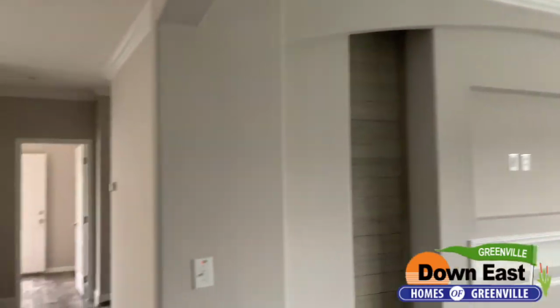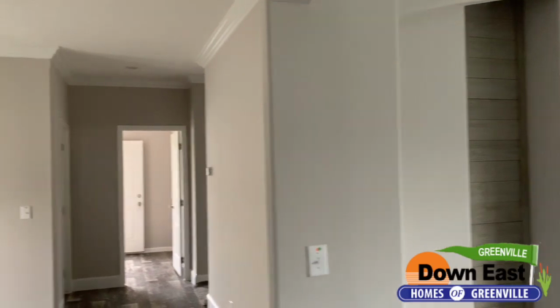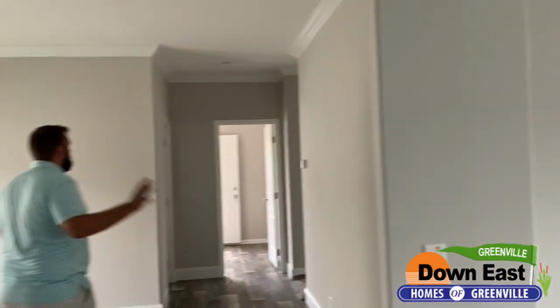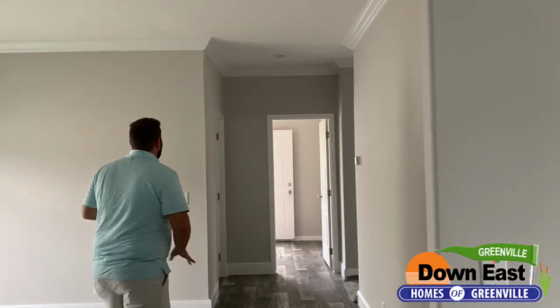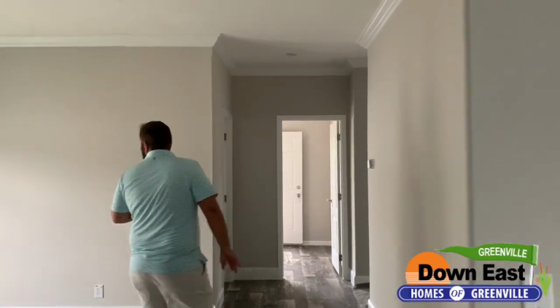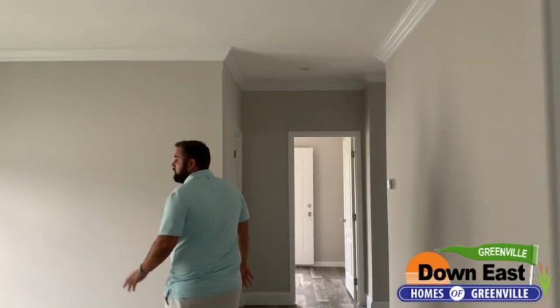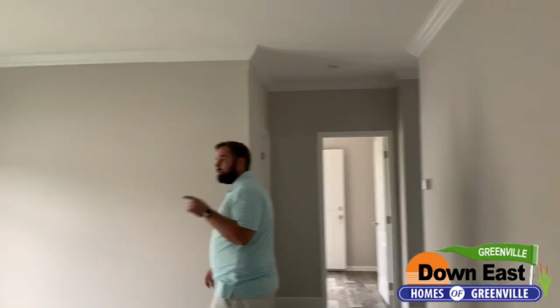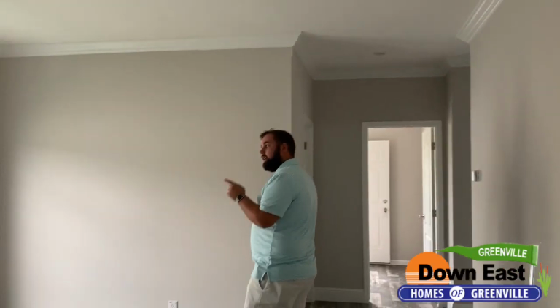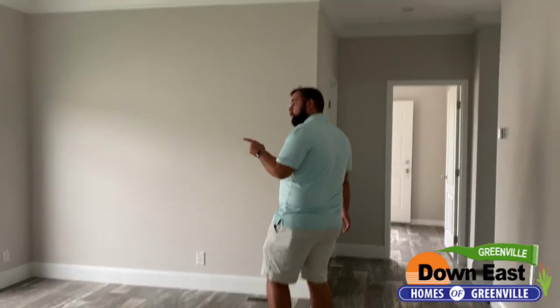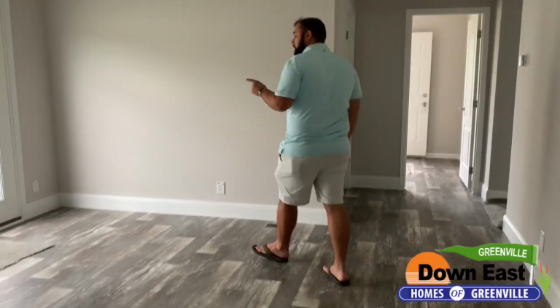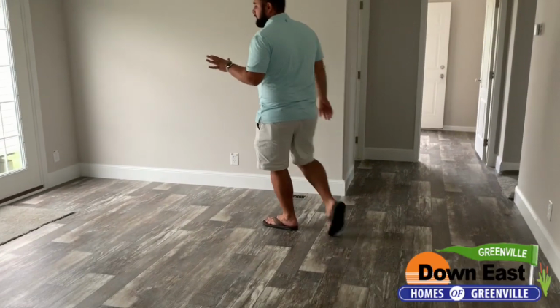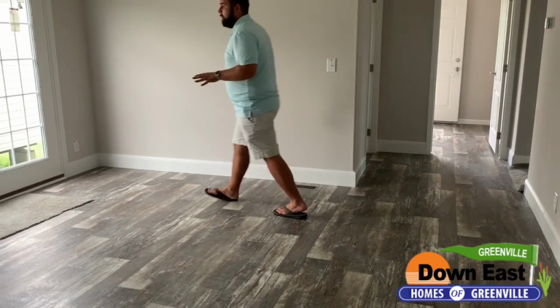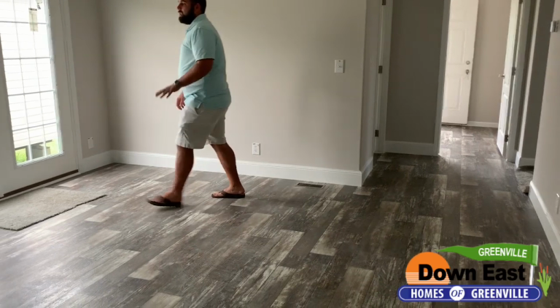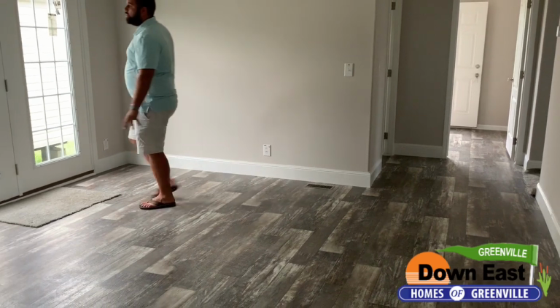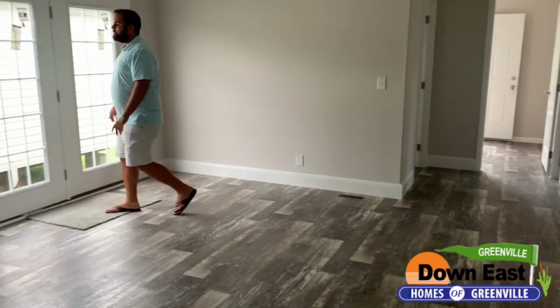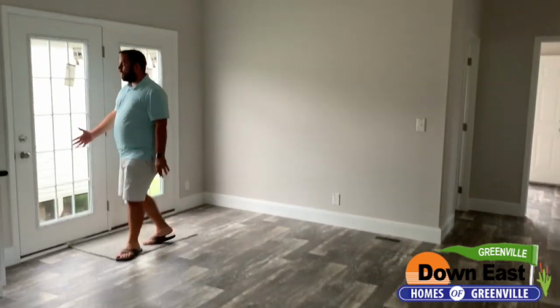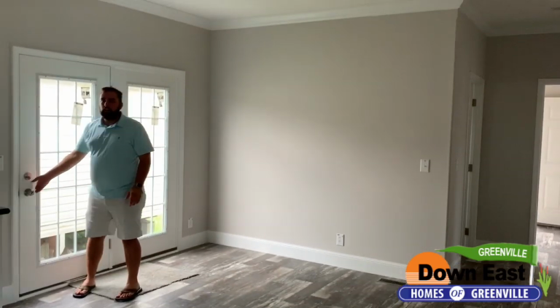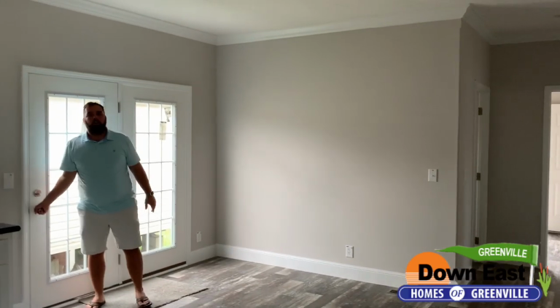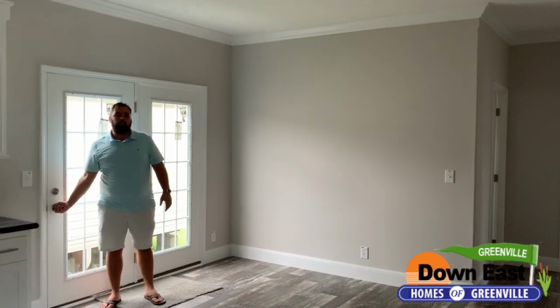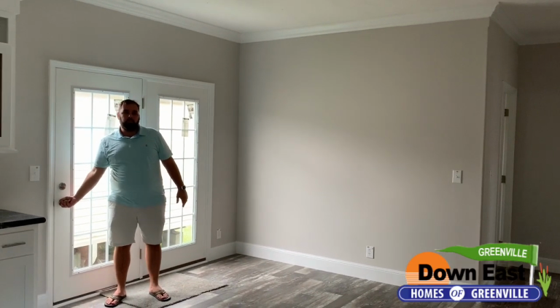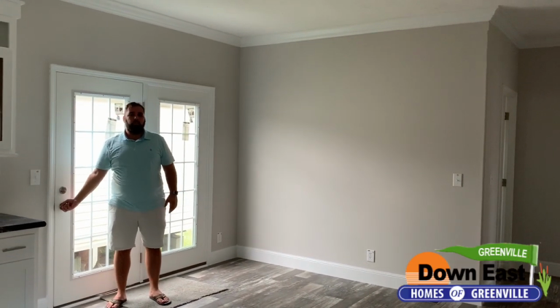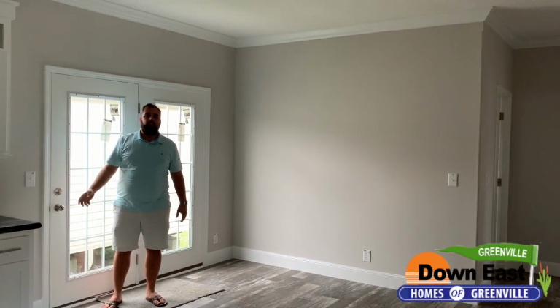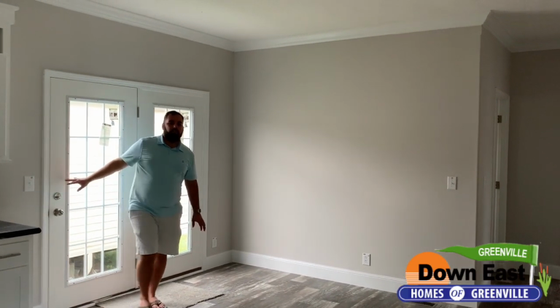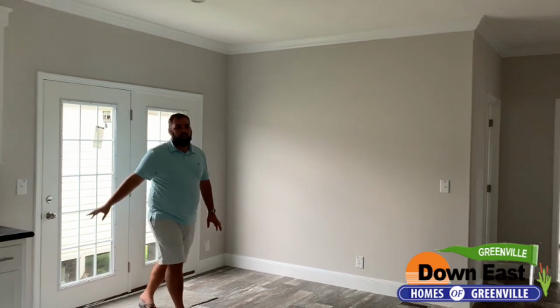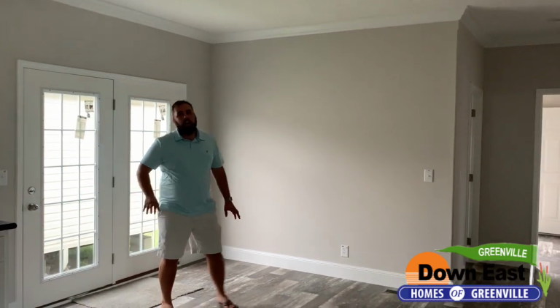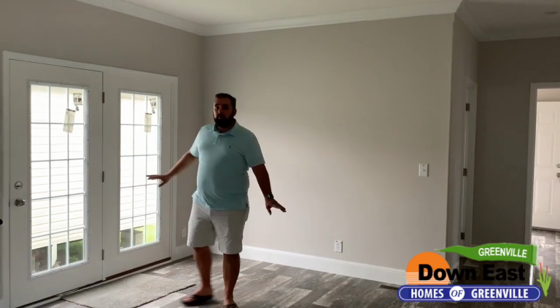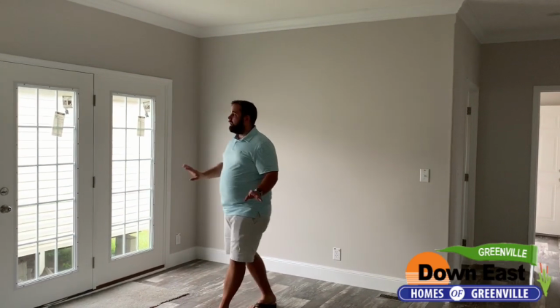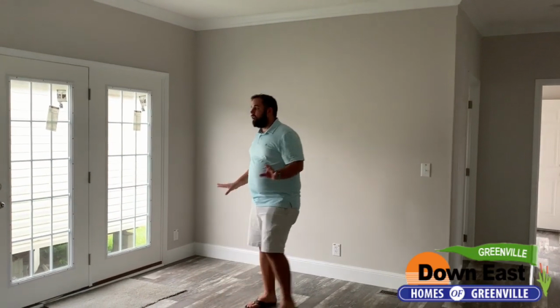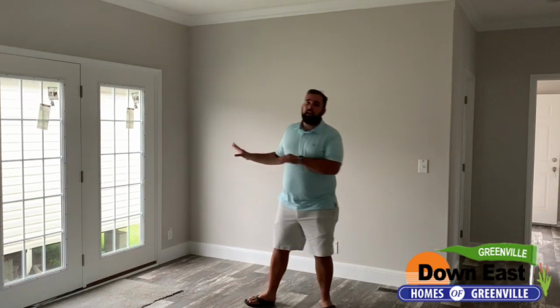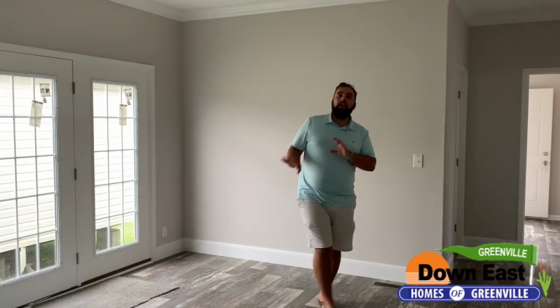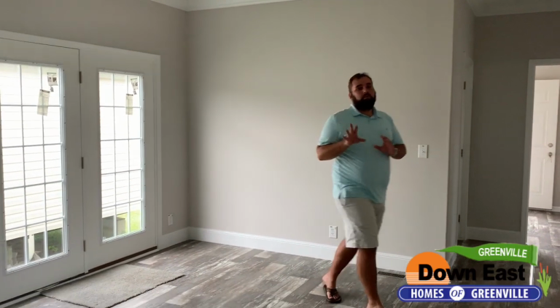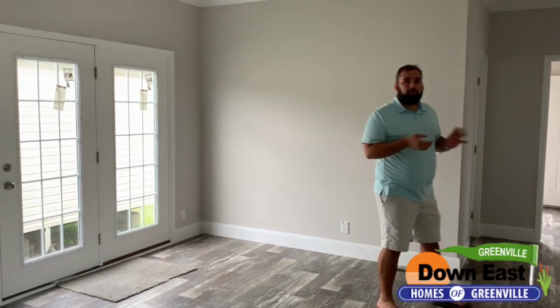We do have bullnose sheetrock walls and this really nice door in the dining room — it's an atrium door. We don't see that a whole lot on many of our homes, but we did add that as a feature here. And remember, in a lot of our homes you can add that as well, especially if you're ordering.